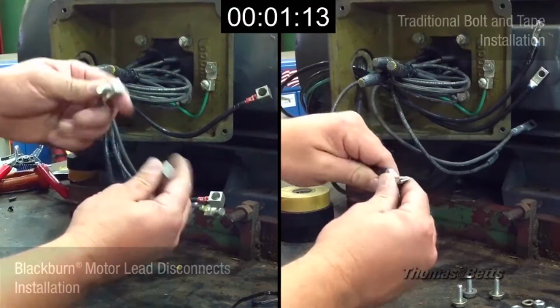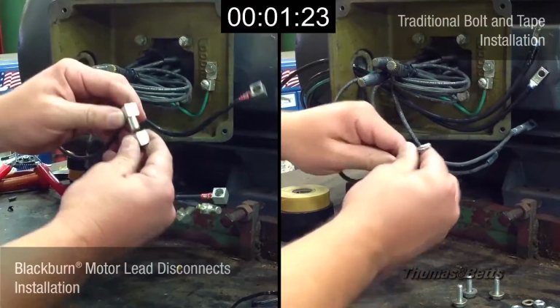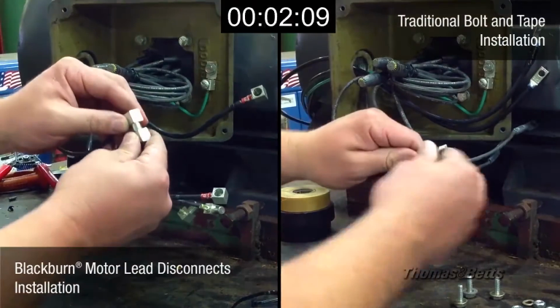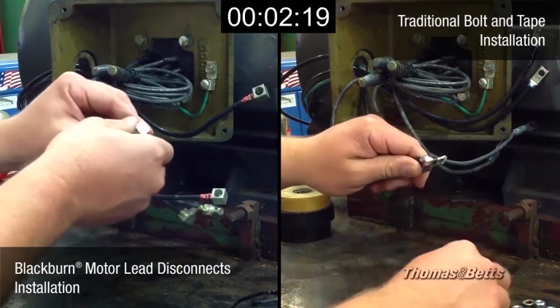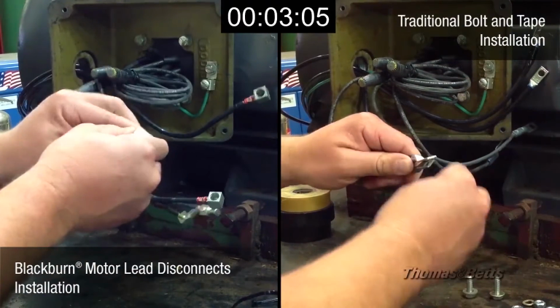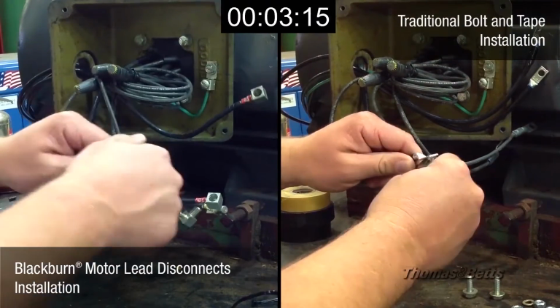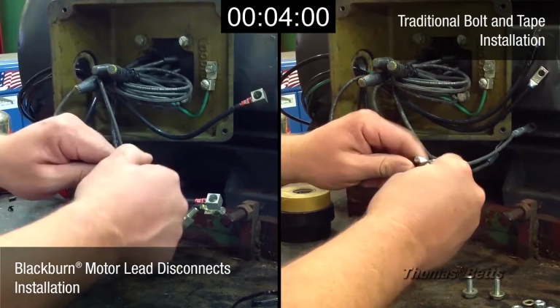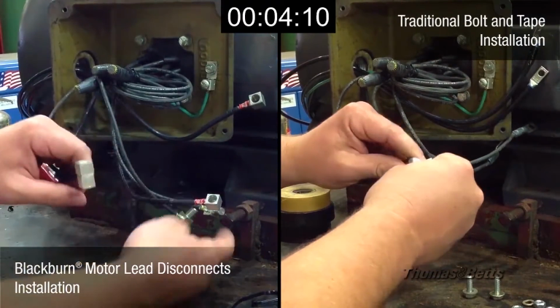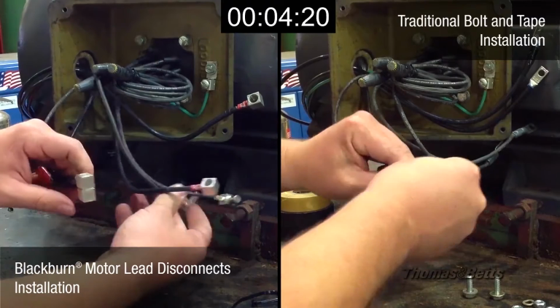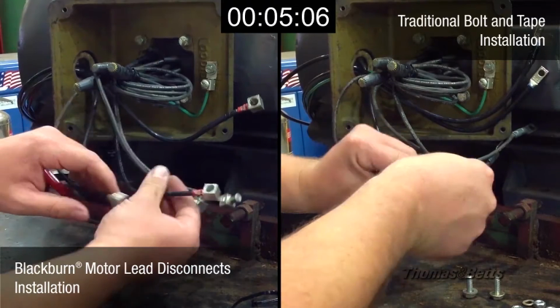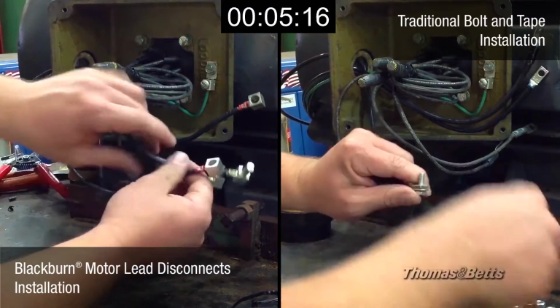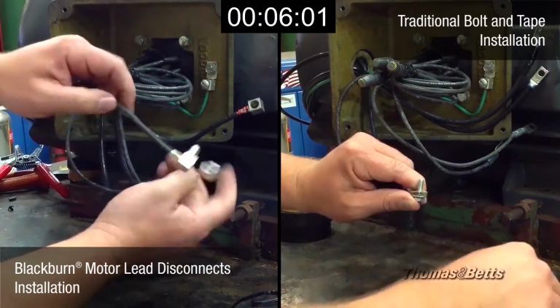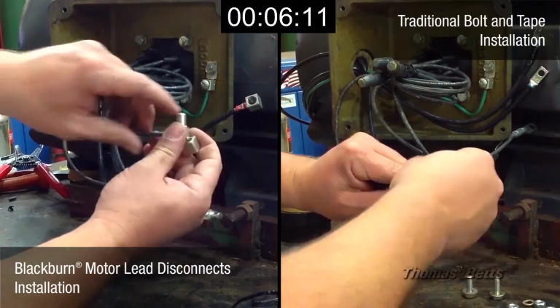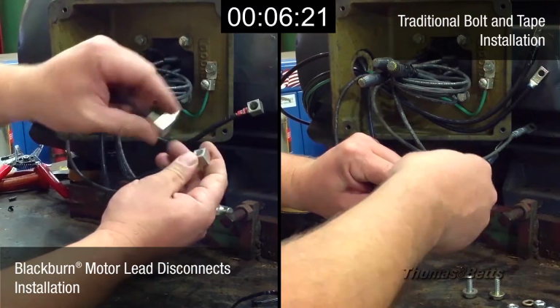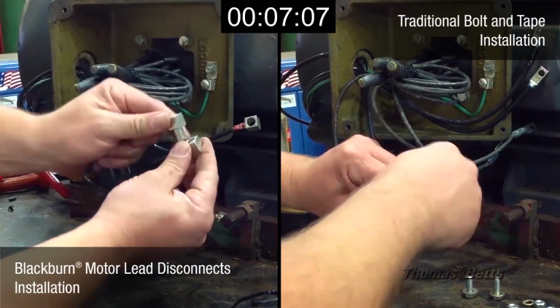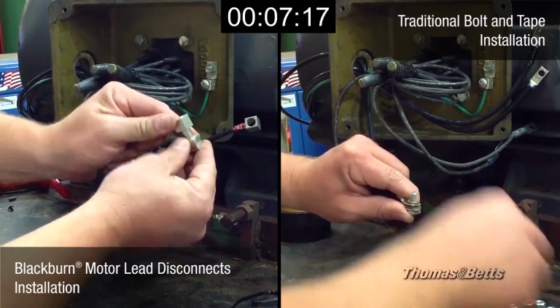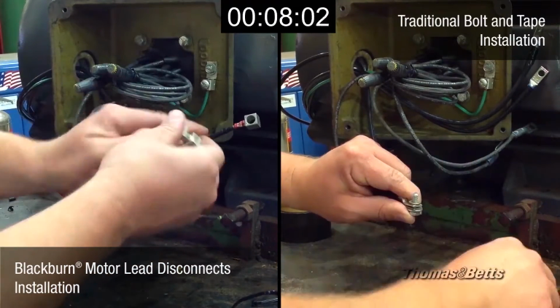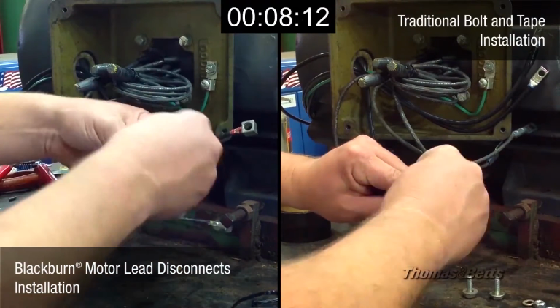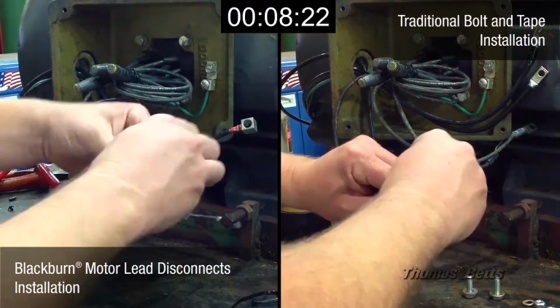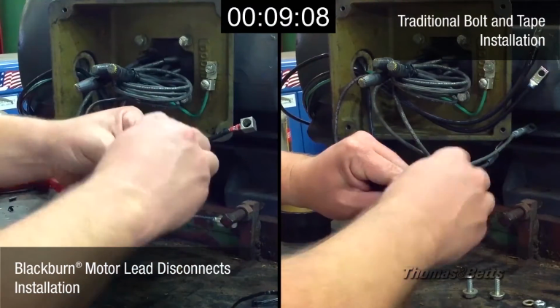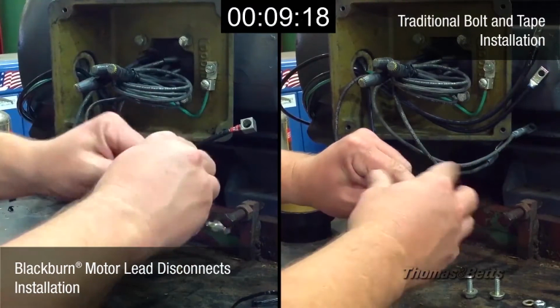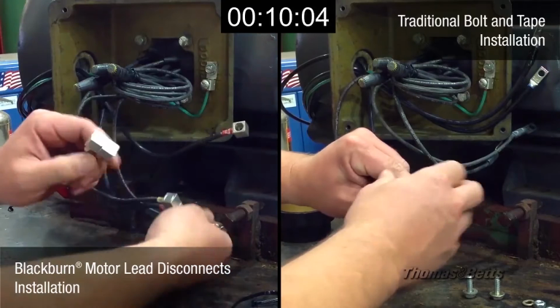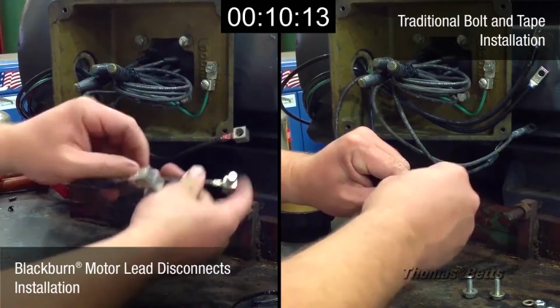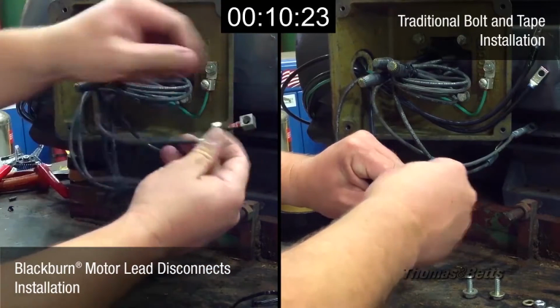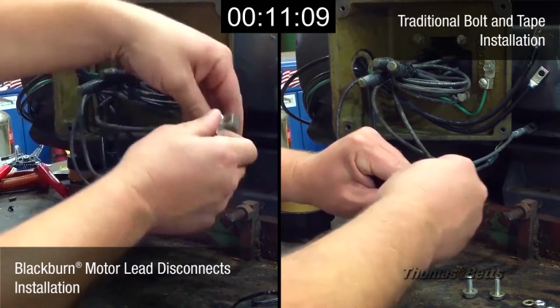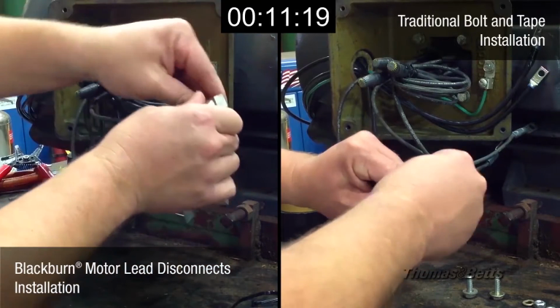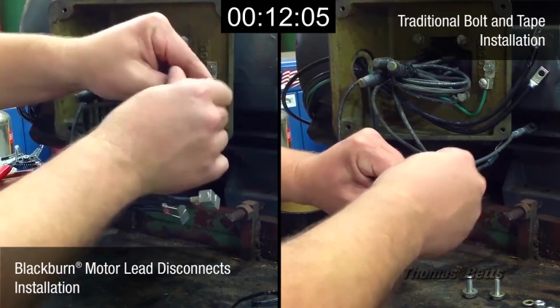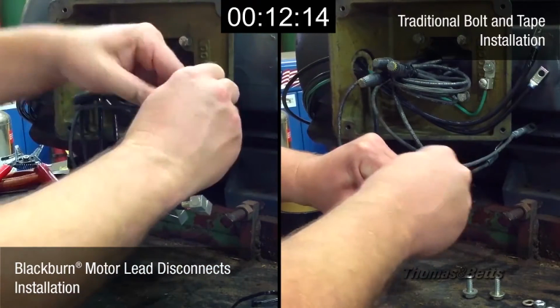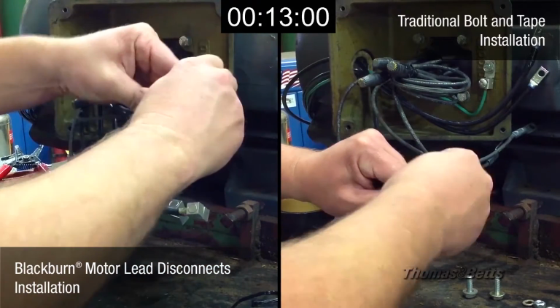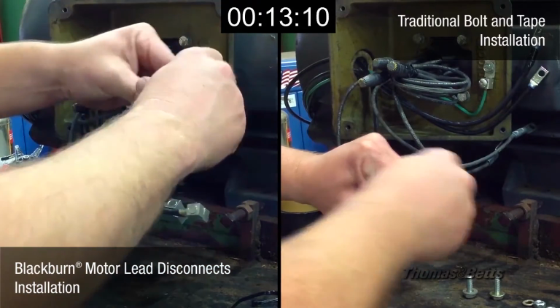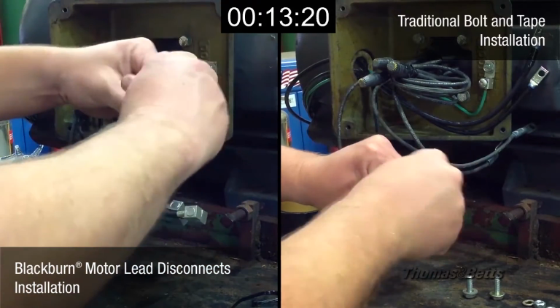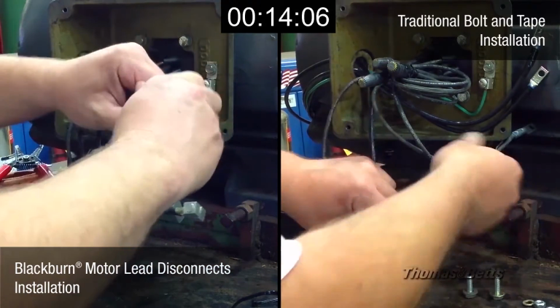Thomas & Betts offers a complete line of motor lead disconnects for 600 volt and 5 kV applications. Motor lead disconnects offer numerous advantages over conventional motor lead connectors.